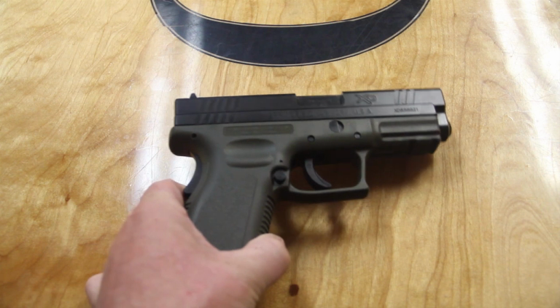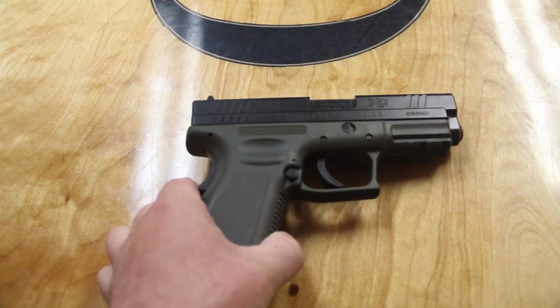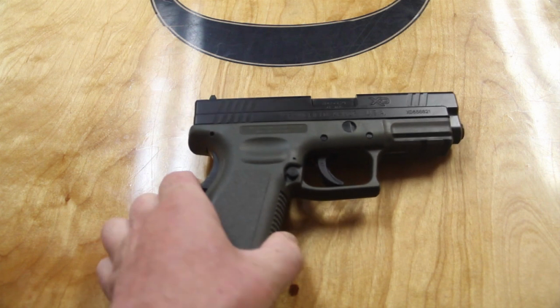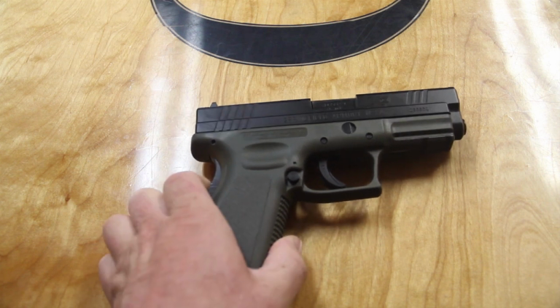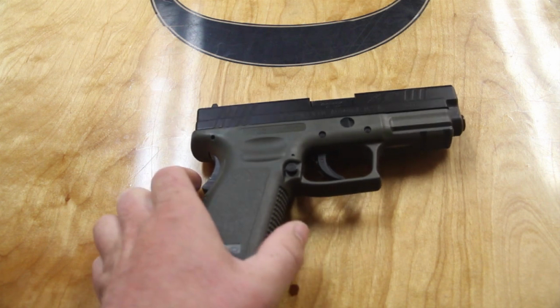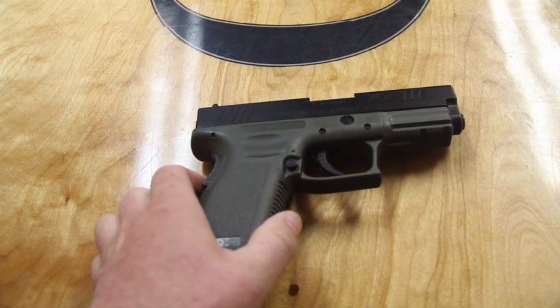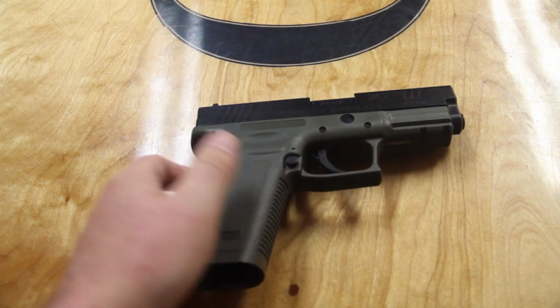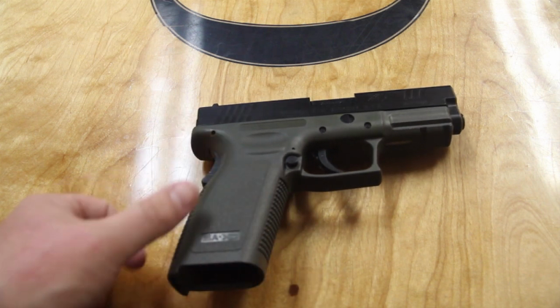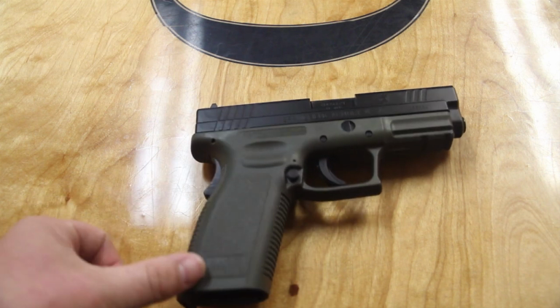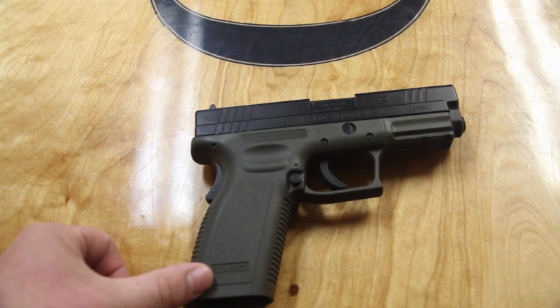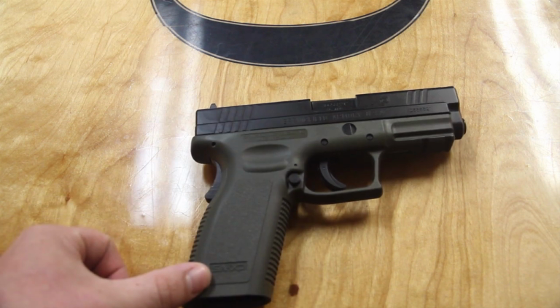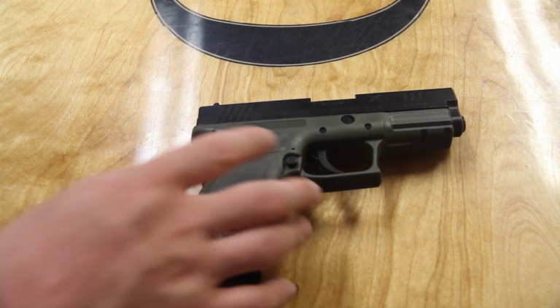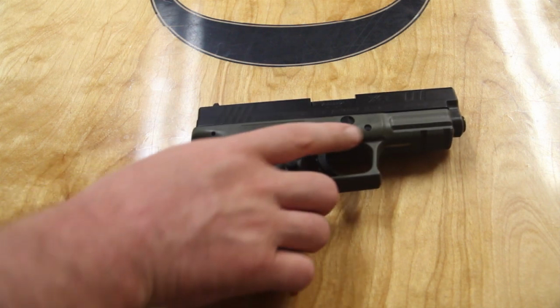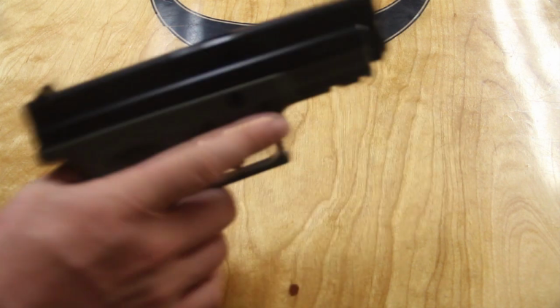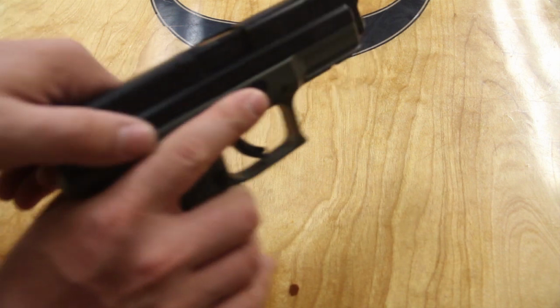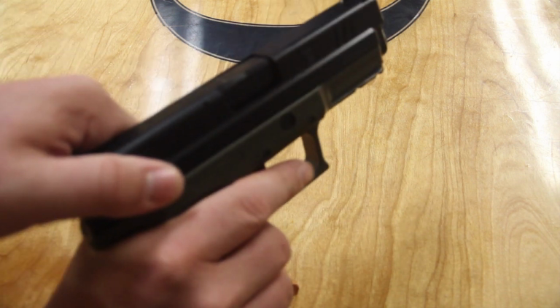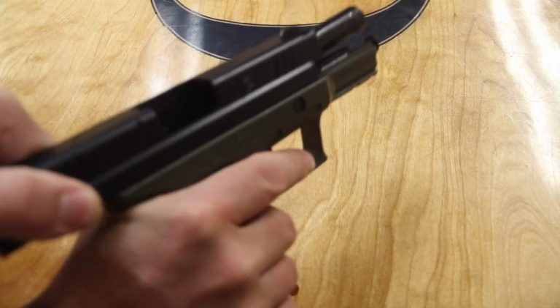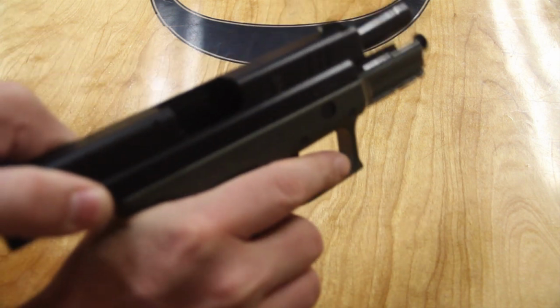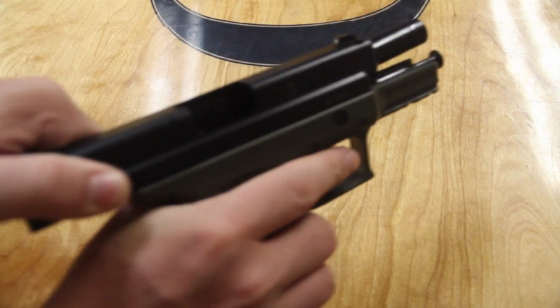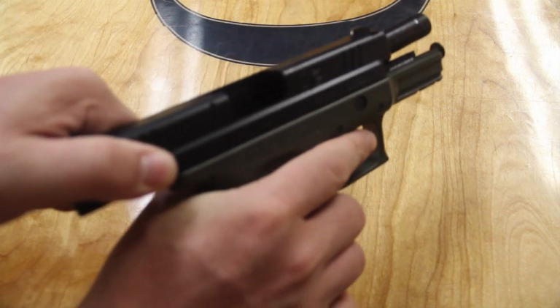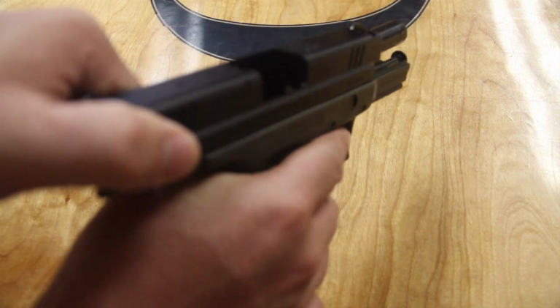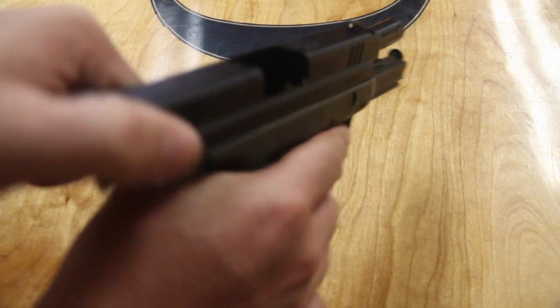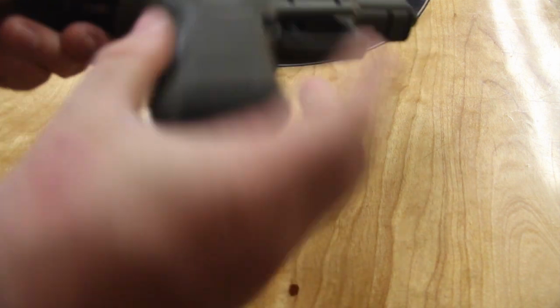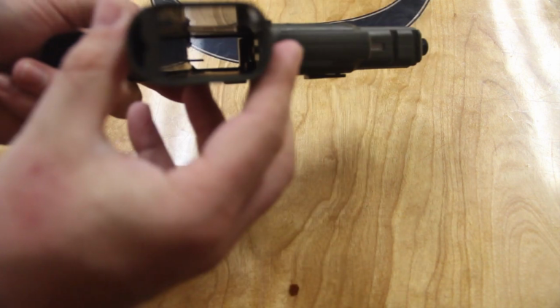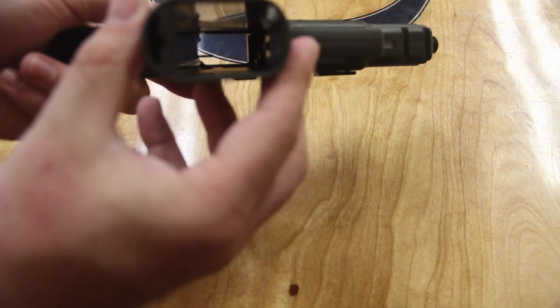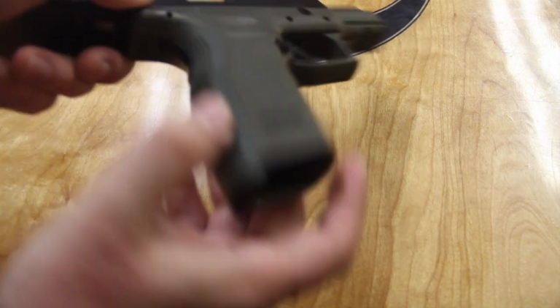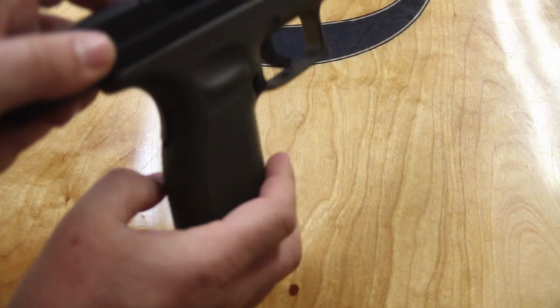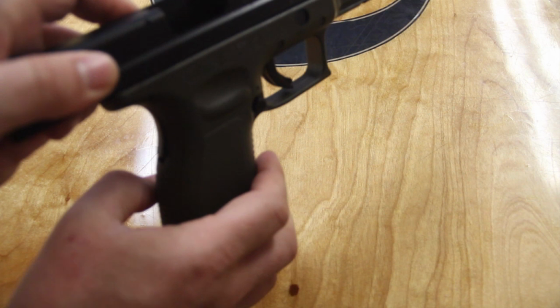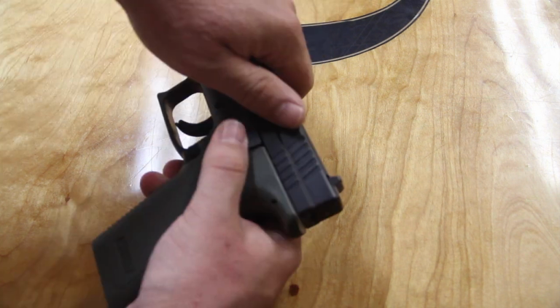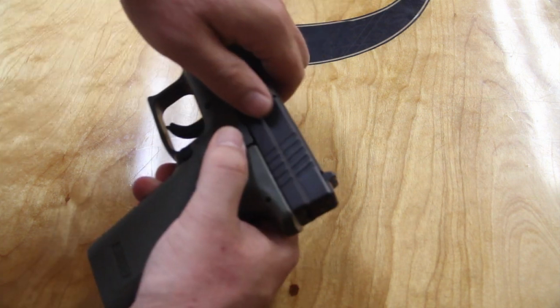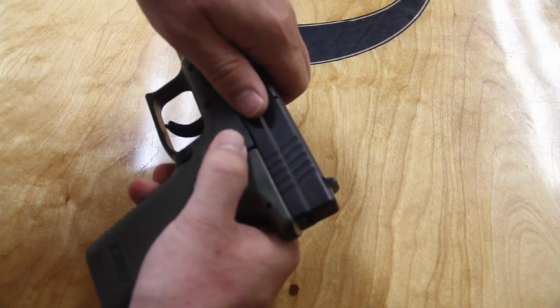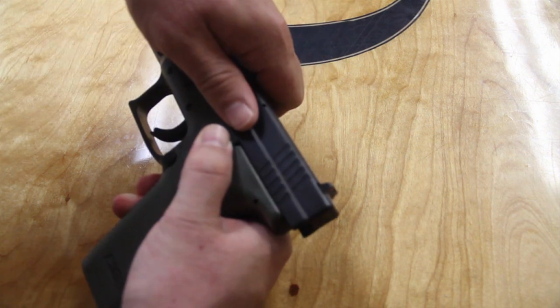My gun that I'm color filling today is a Springfield Armory XD45. Safety check it first before you do any modifications or any kind of work on your gun, so you don't shoot a hole somewhere with a negligent discharge.